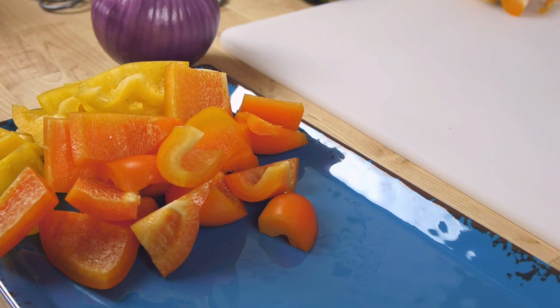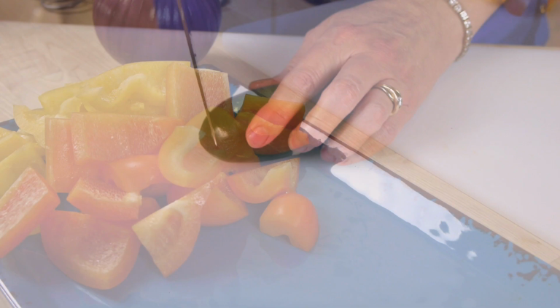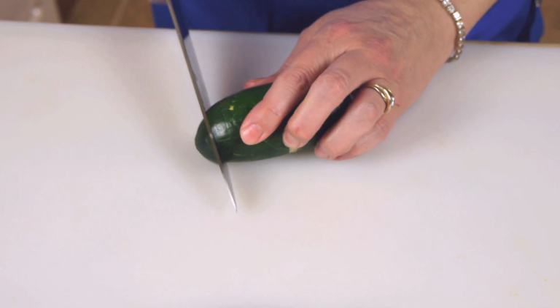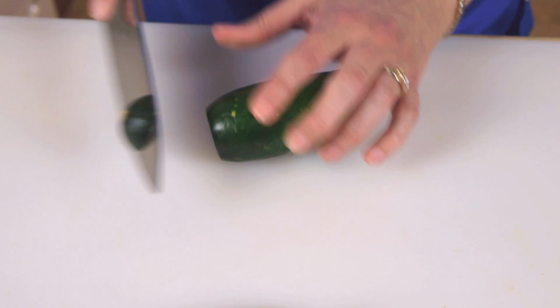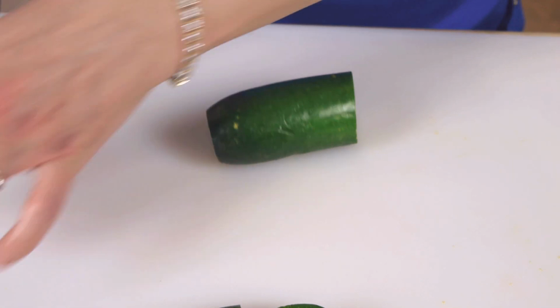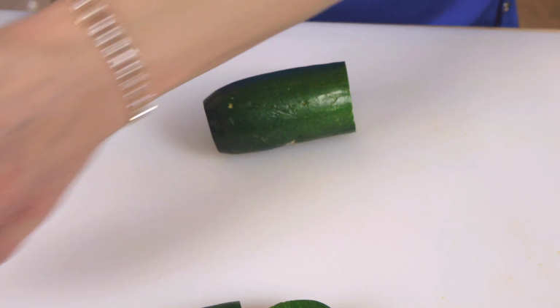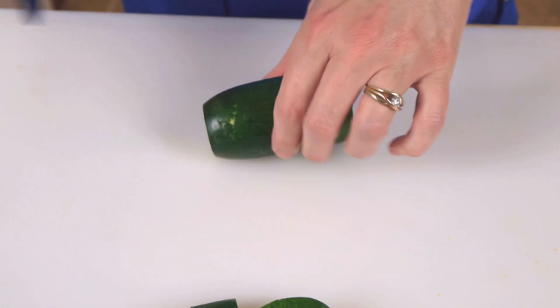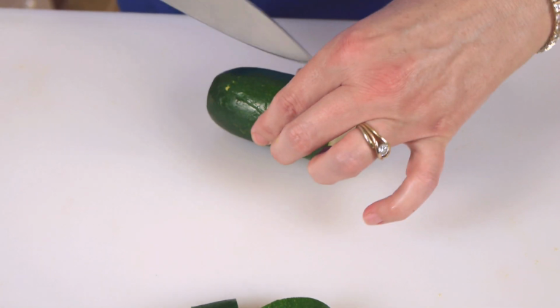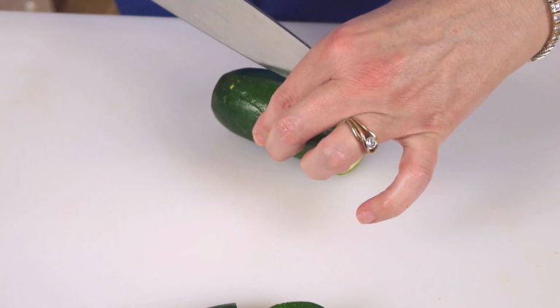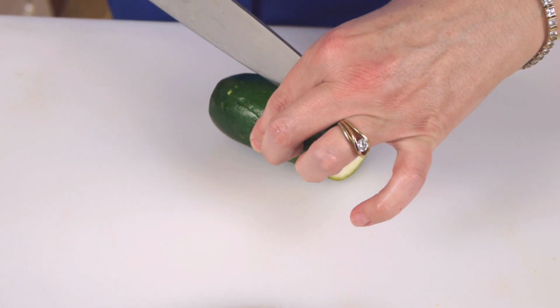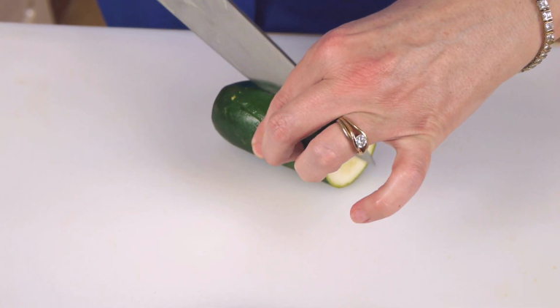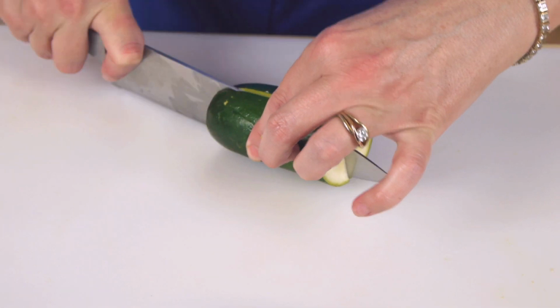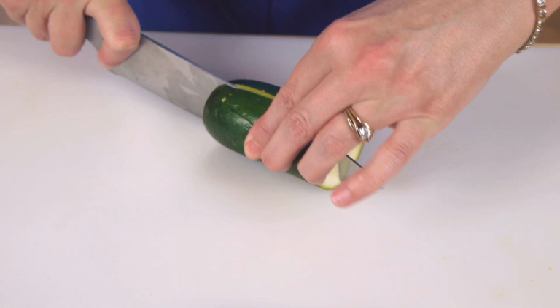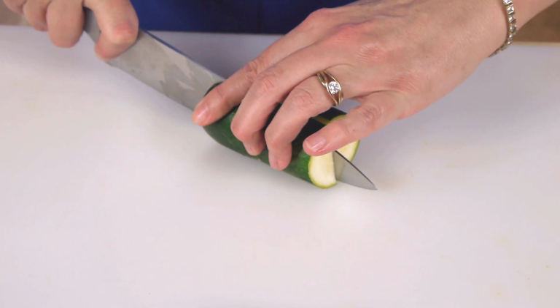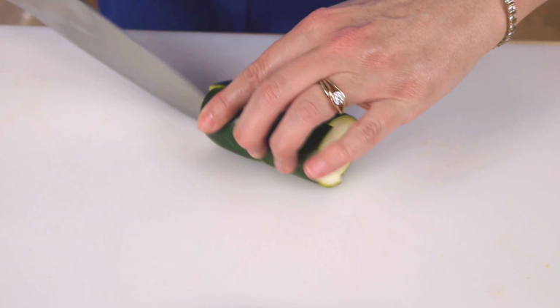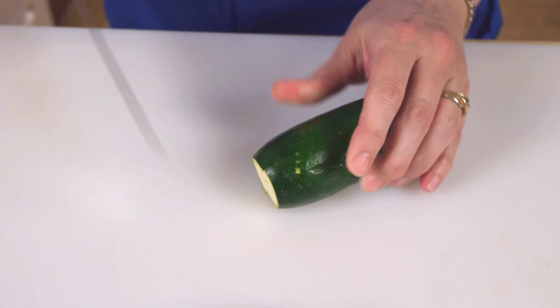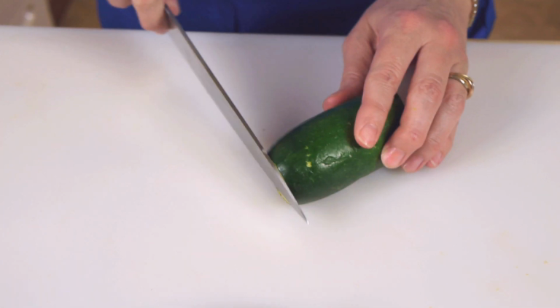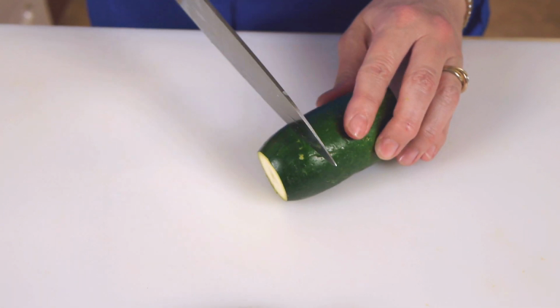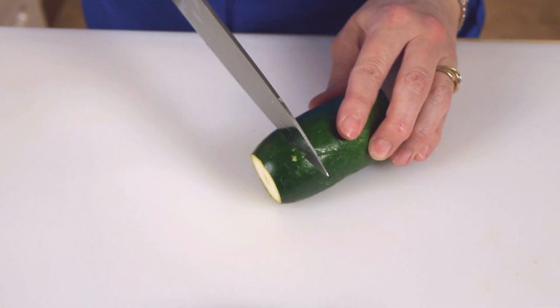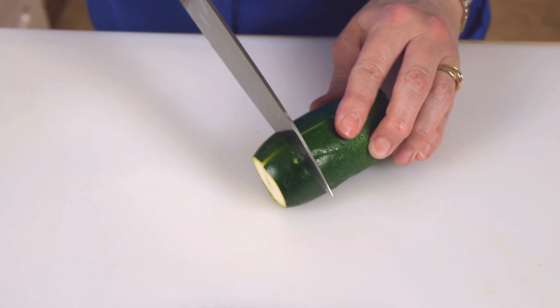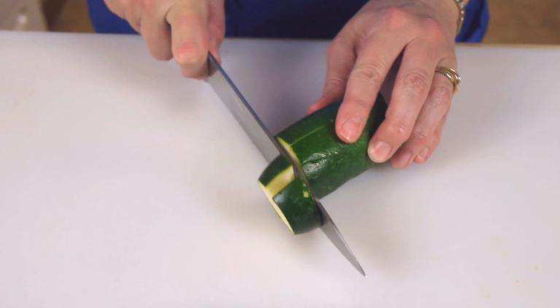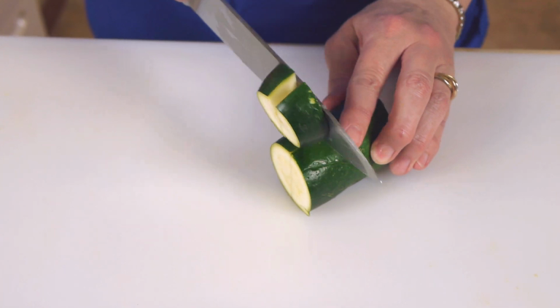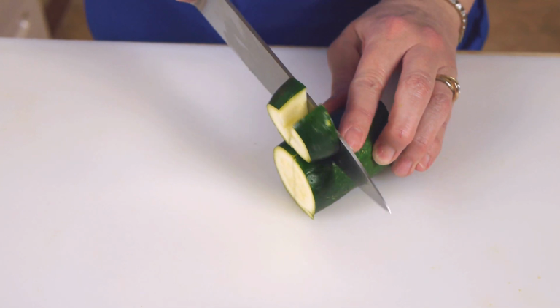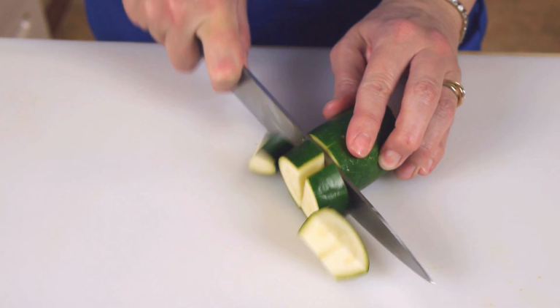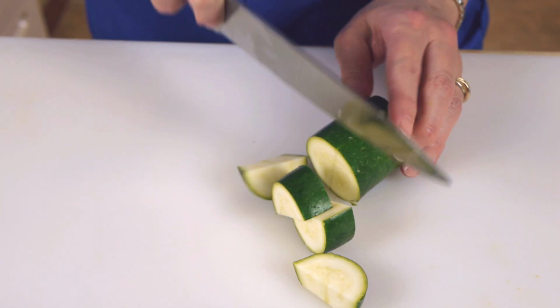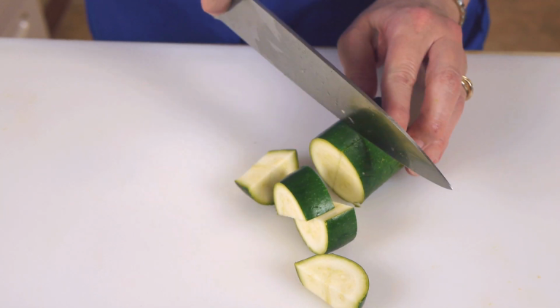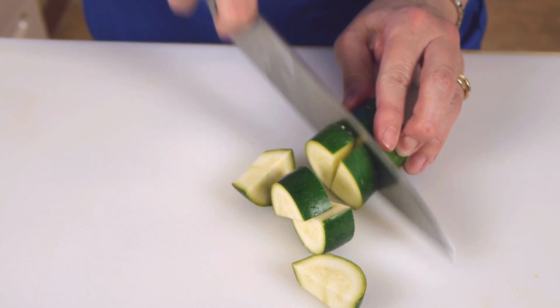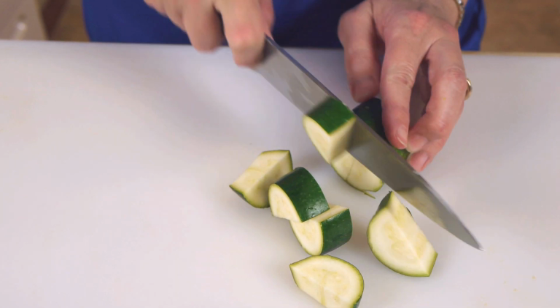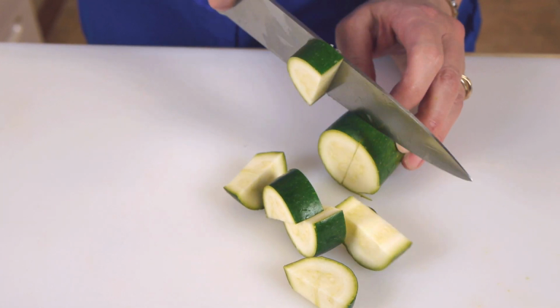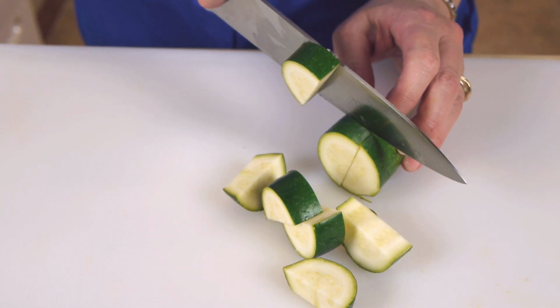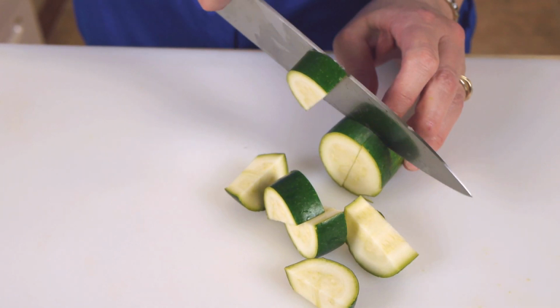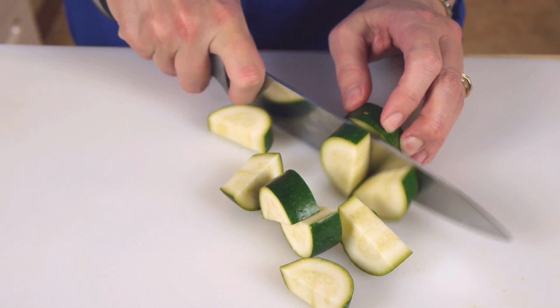Here's a zucchini — you could also use a yellow squash — but I'm going to cut this one into nice thick chunks so they stay on the skewers and stay a little firm as they cook.